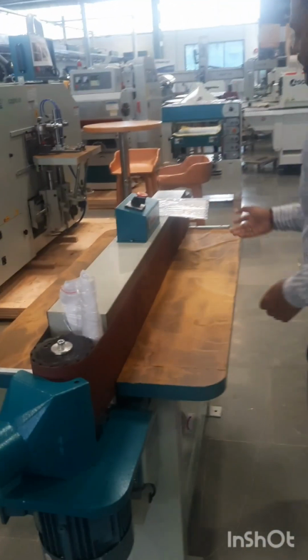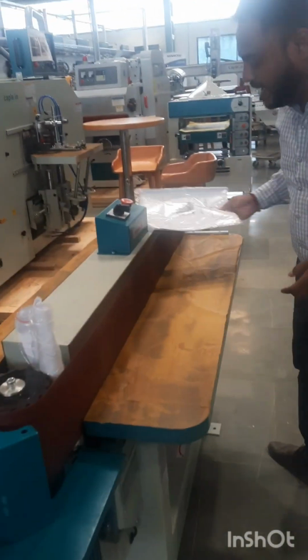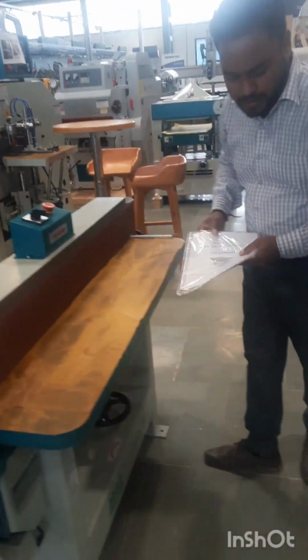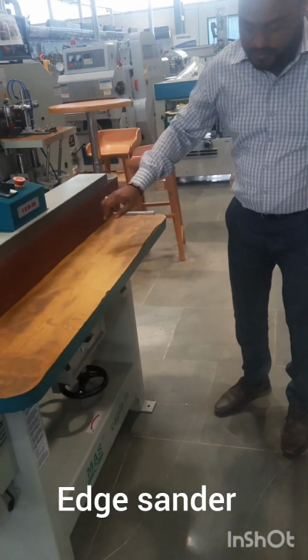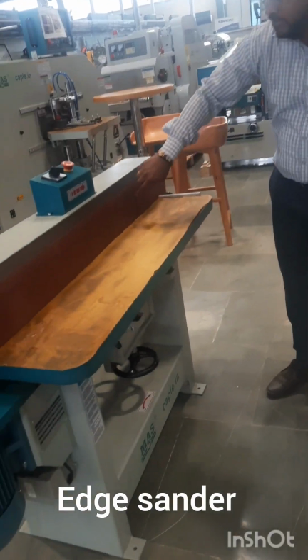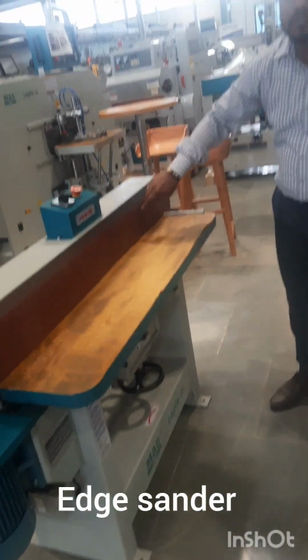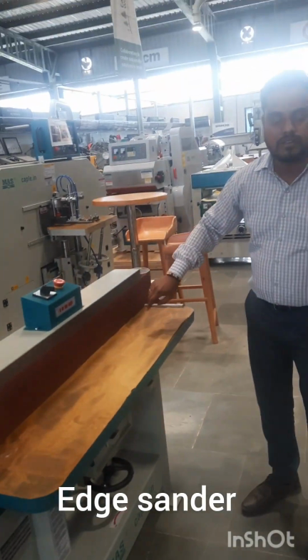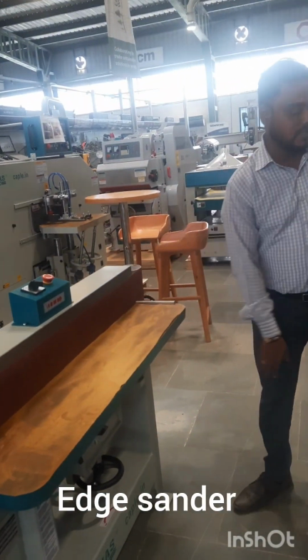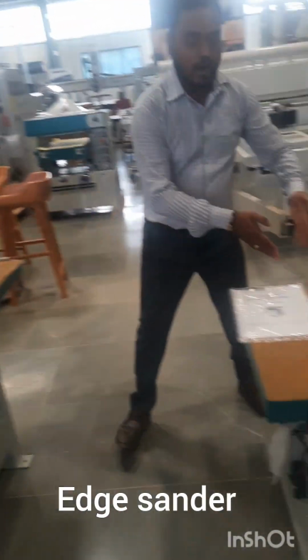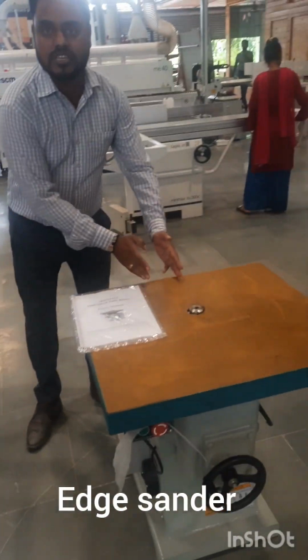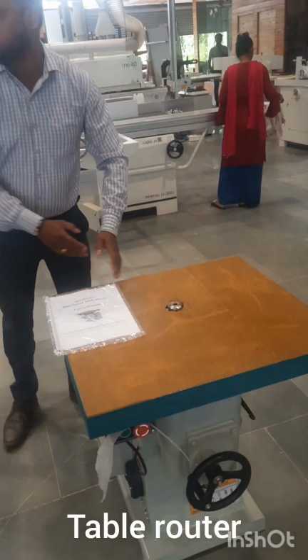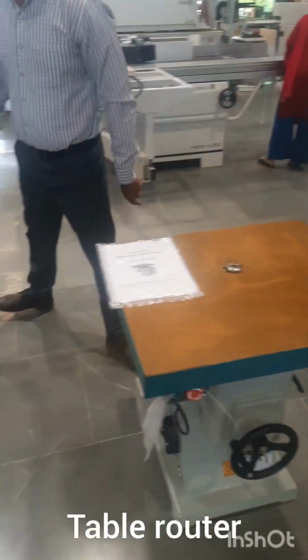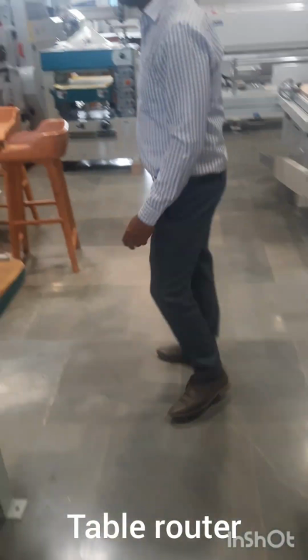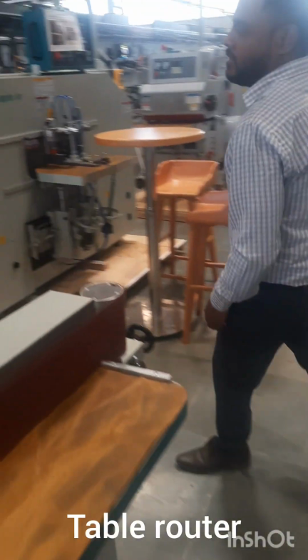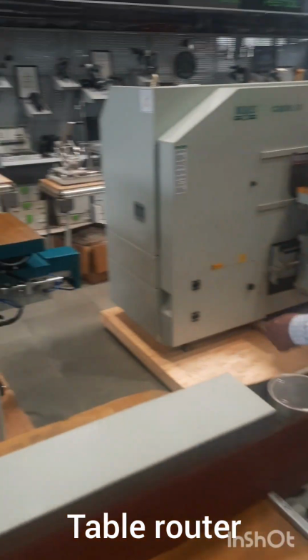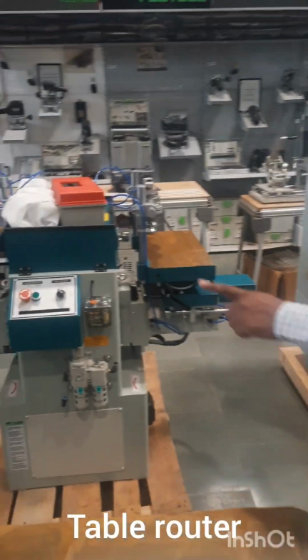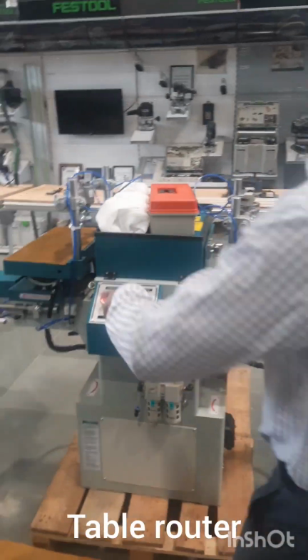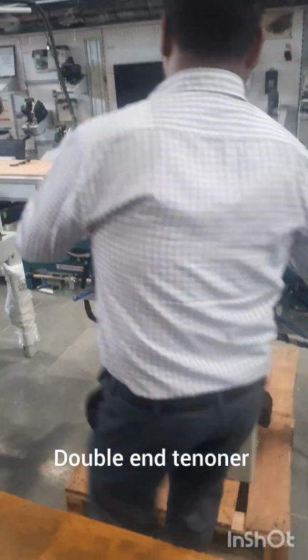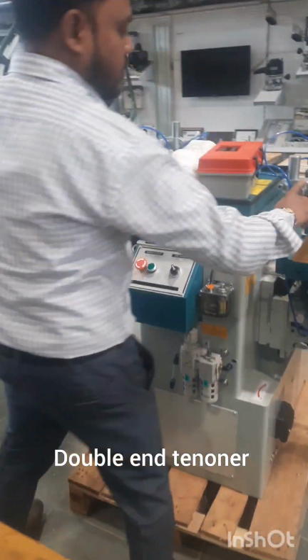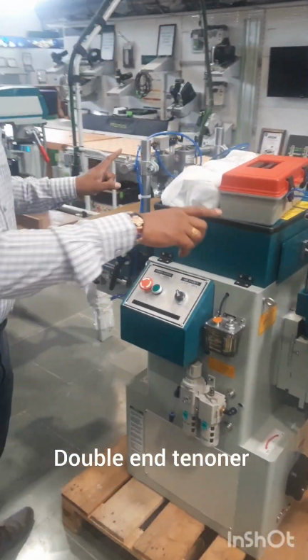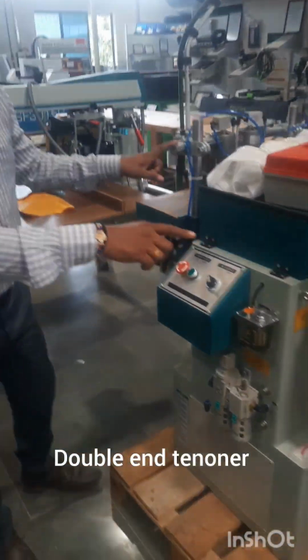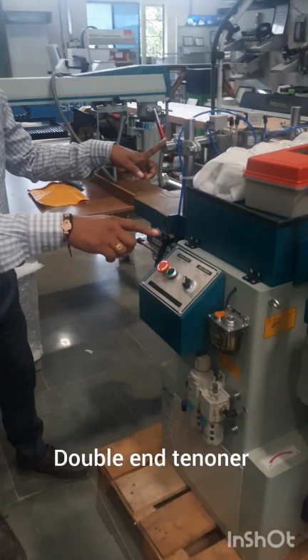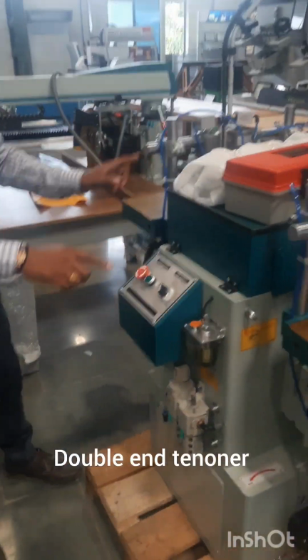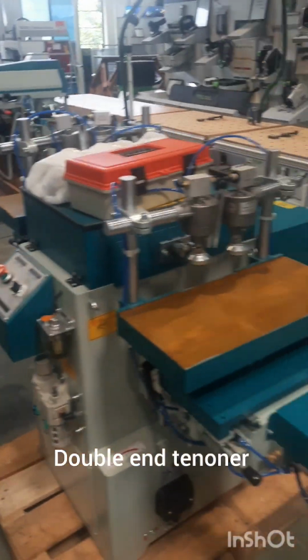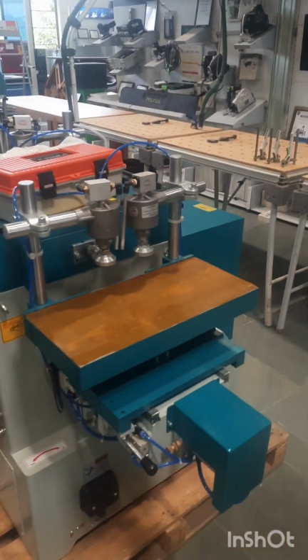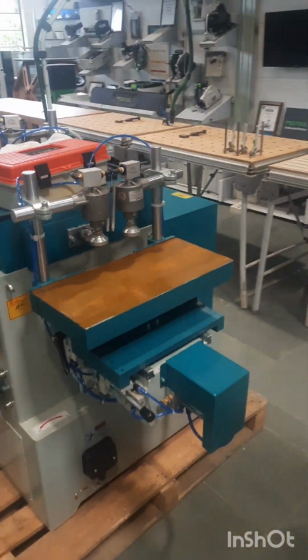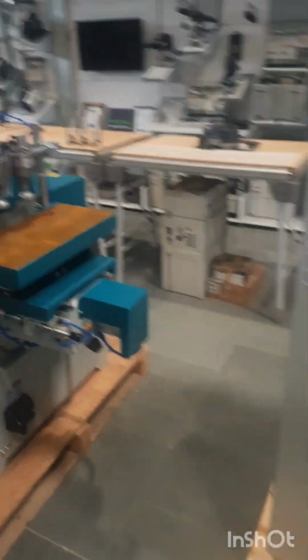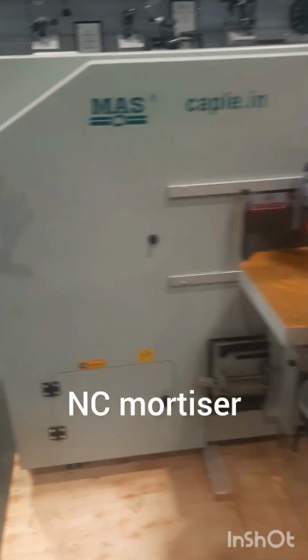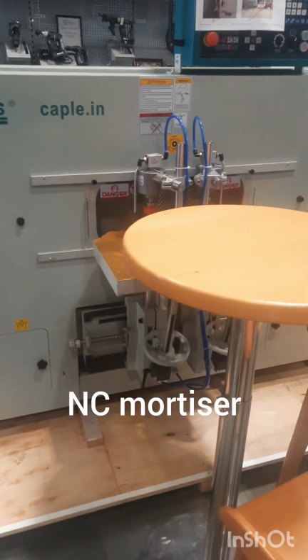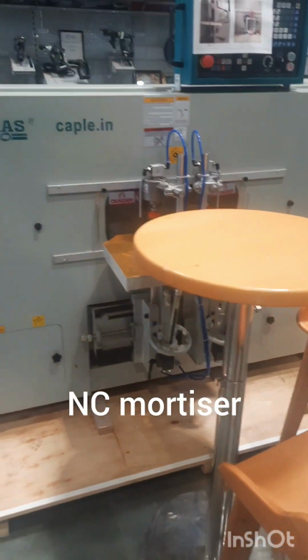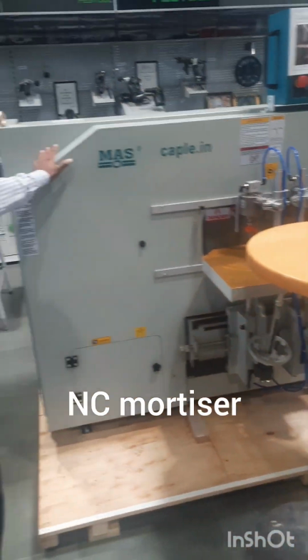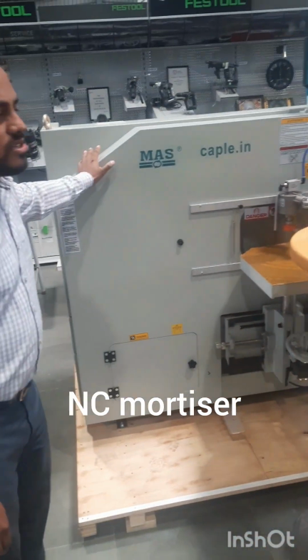This is an edge bander machine. This is a rounding machine. This is a double-edged tenoner machine. This is a mortising machine.